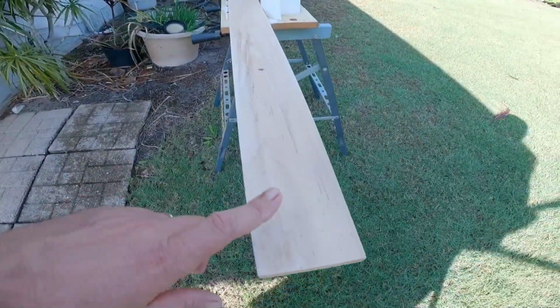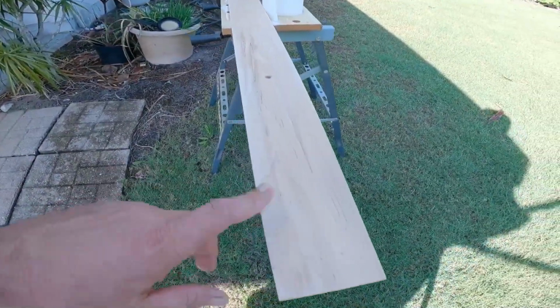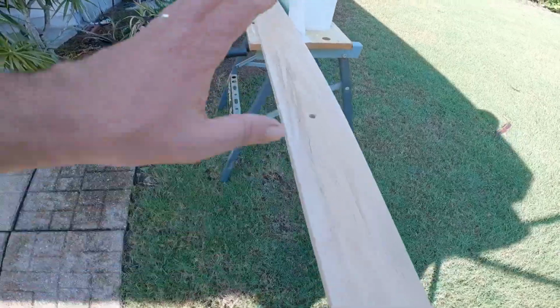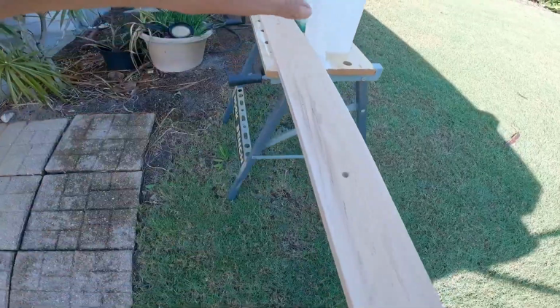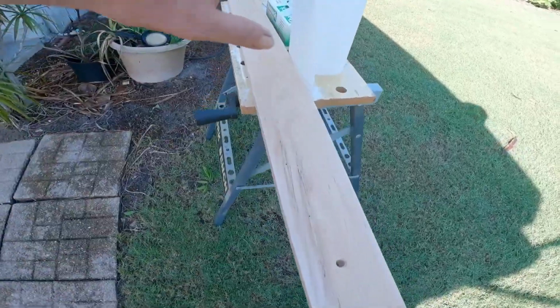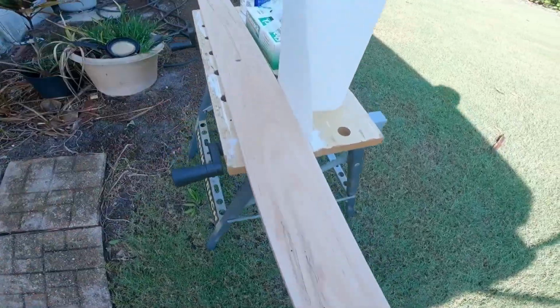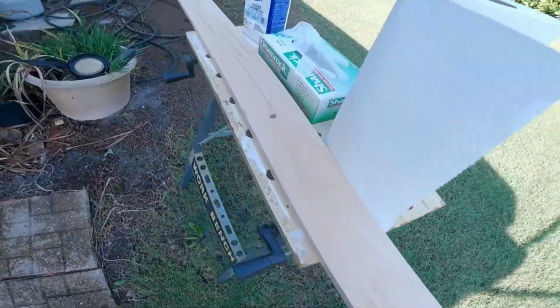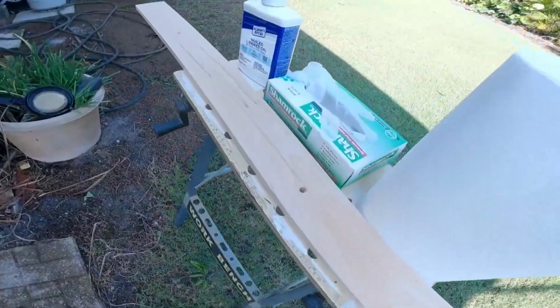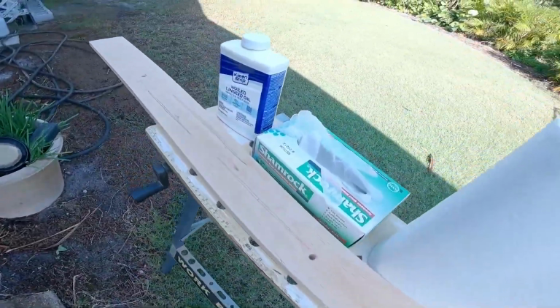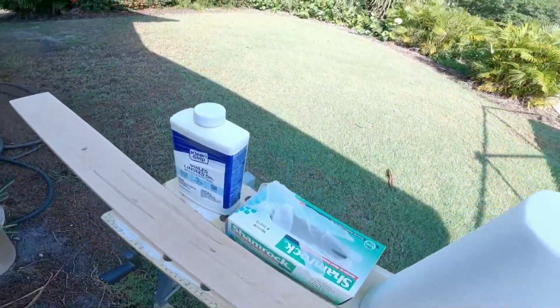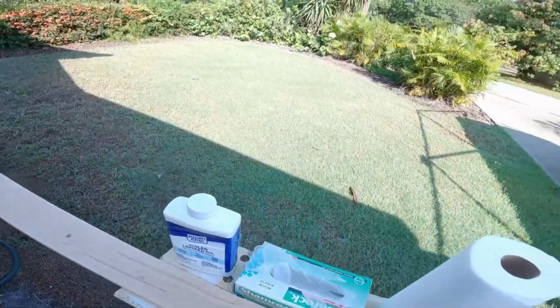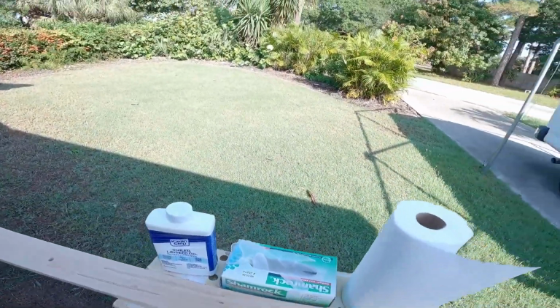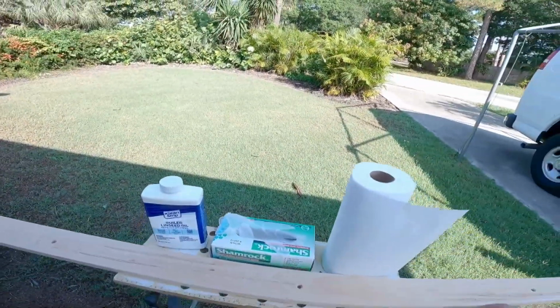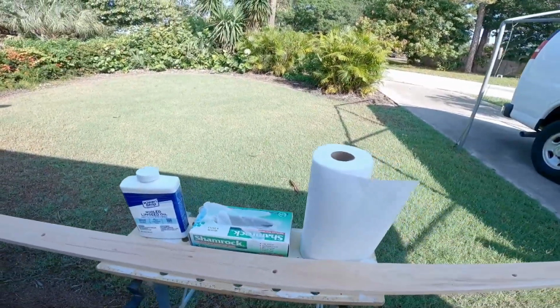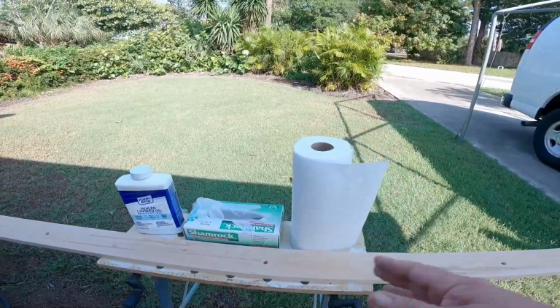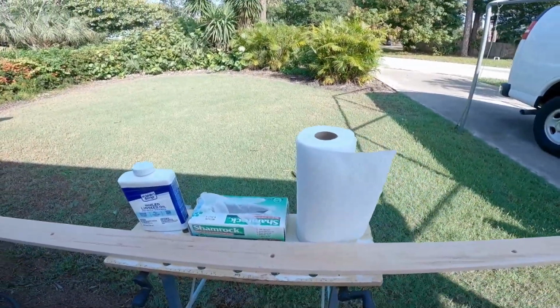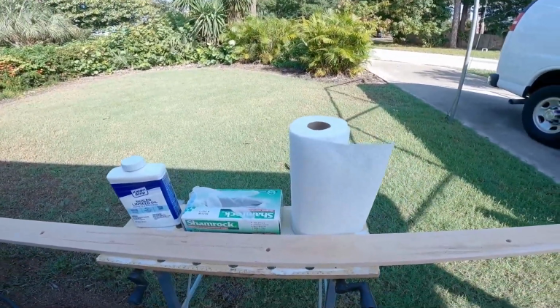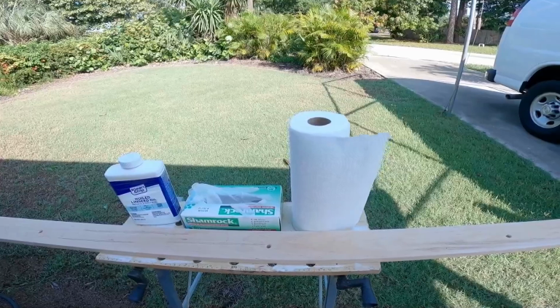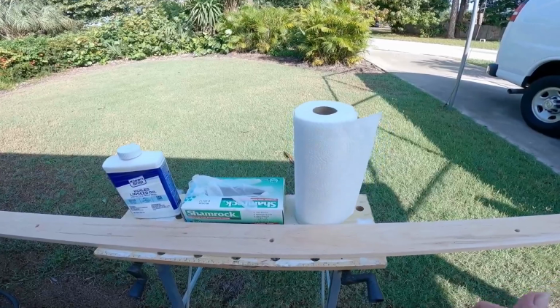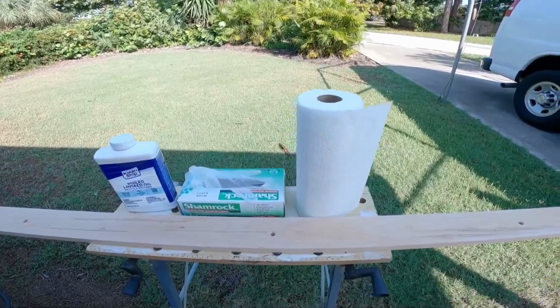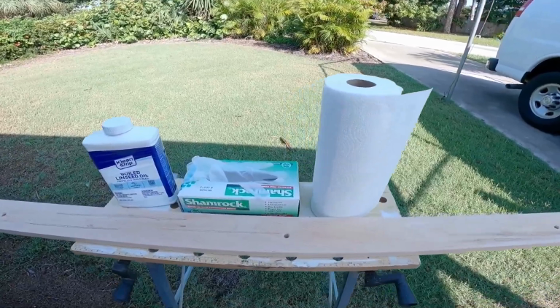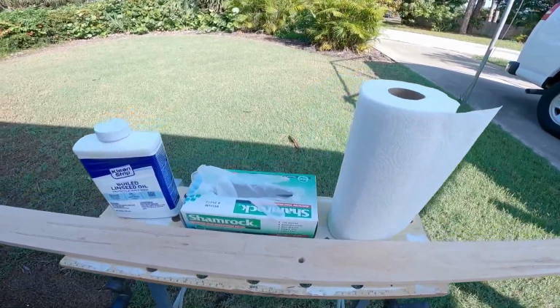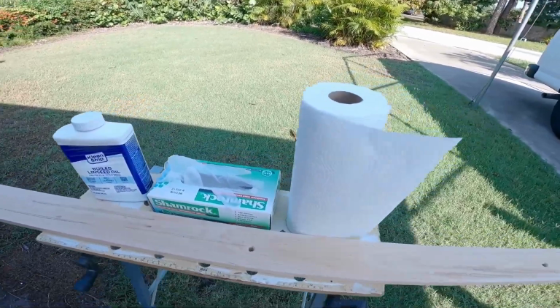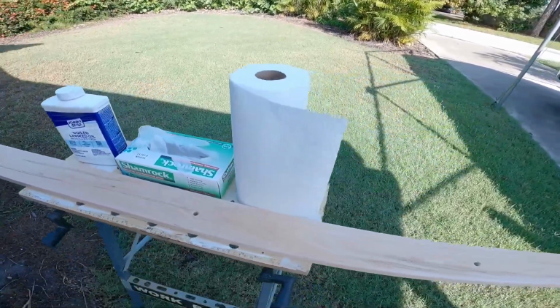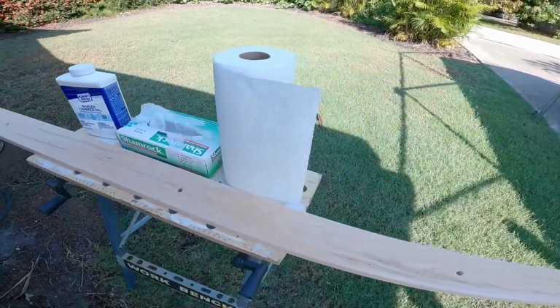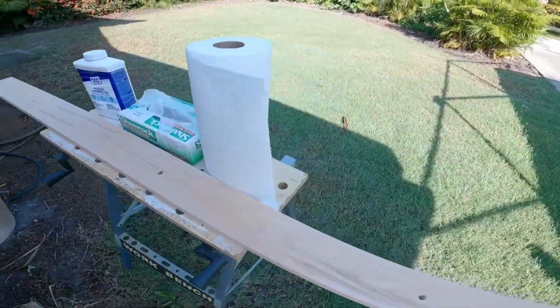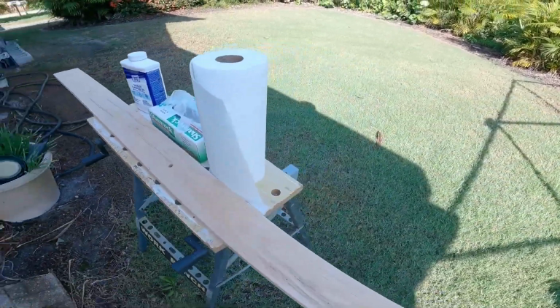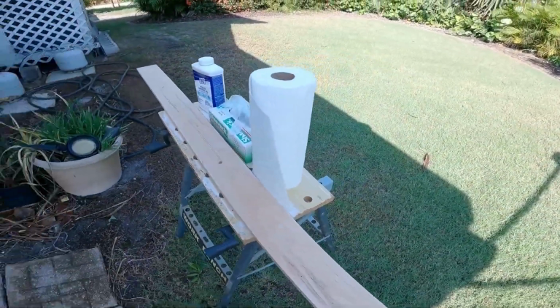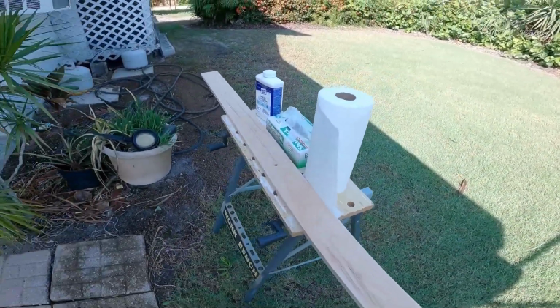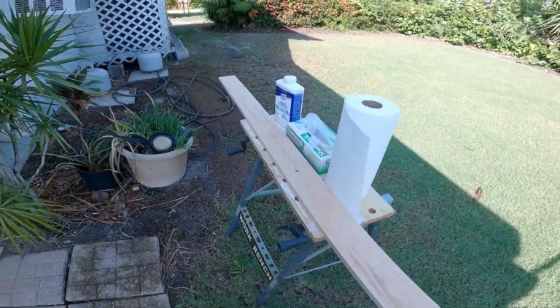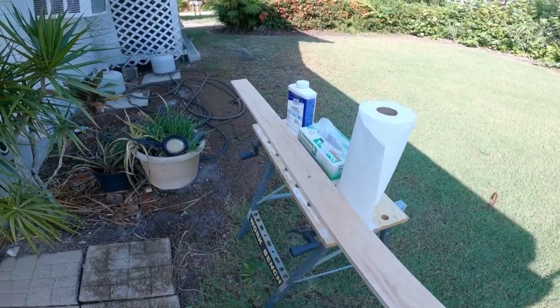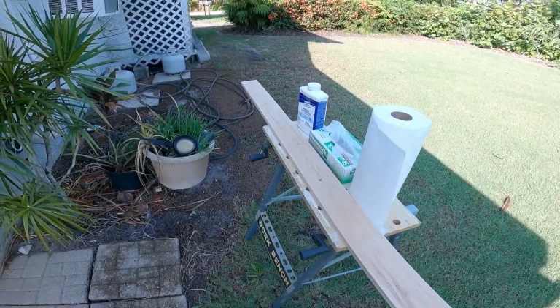This board I'm gonna use paper towels for because it's kind of short. If it was any bigger you can use a paintbrush — which I highly recommend — a throwaway paintbrush. Alright, let's get started.